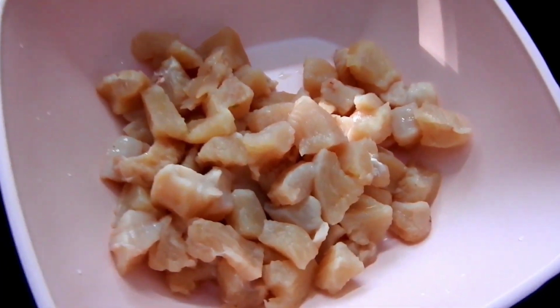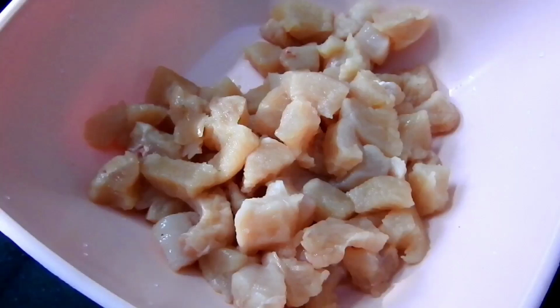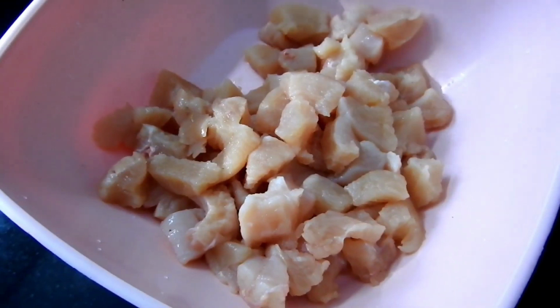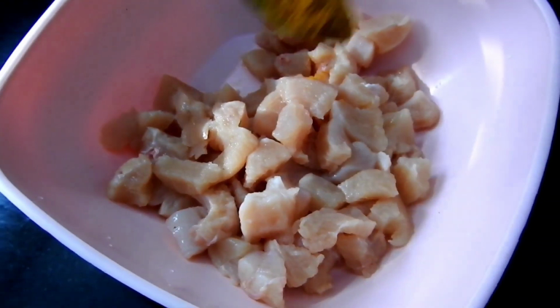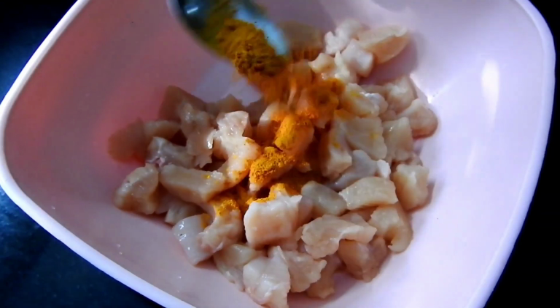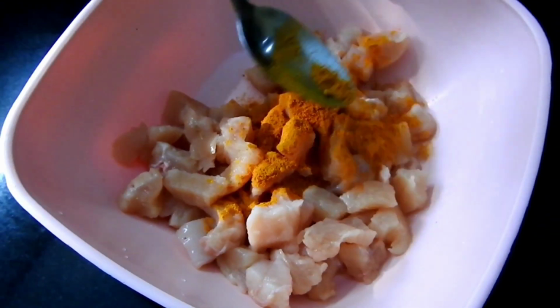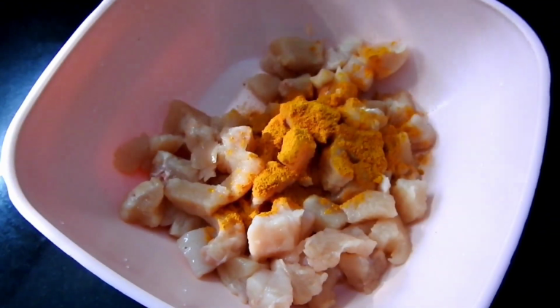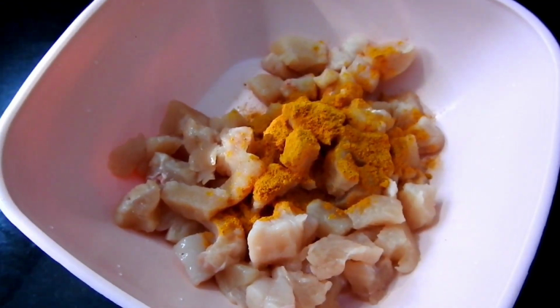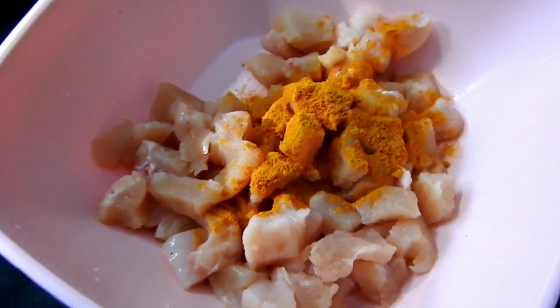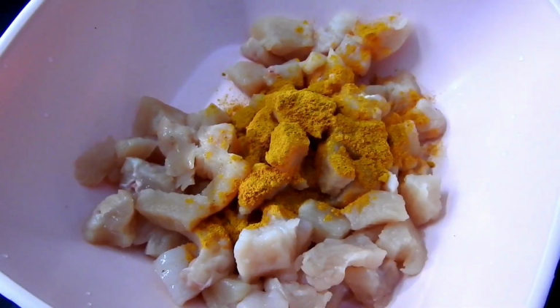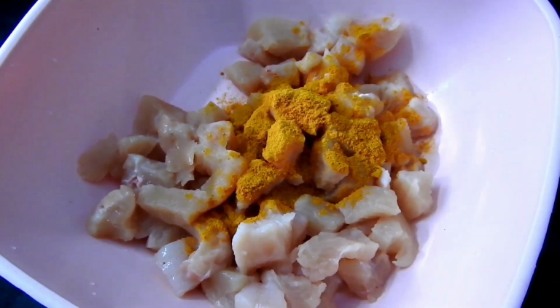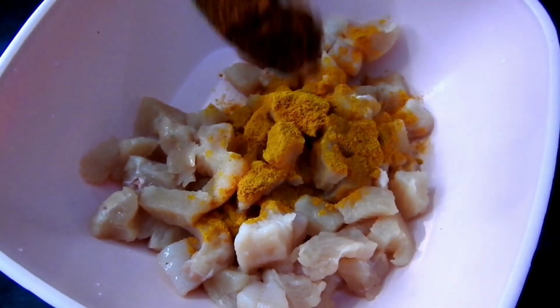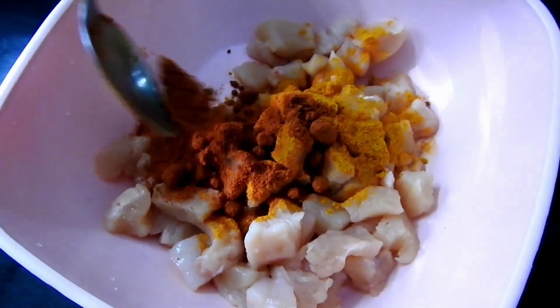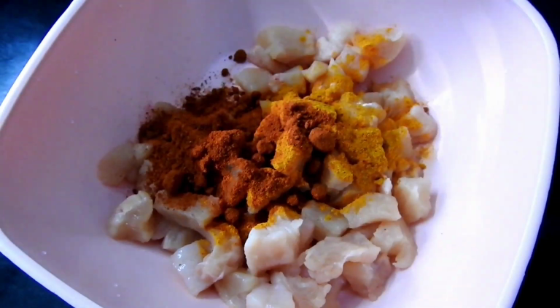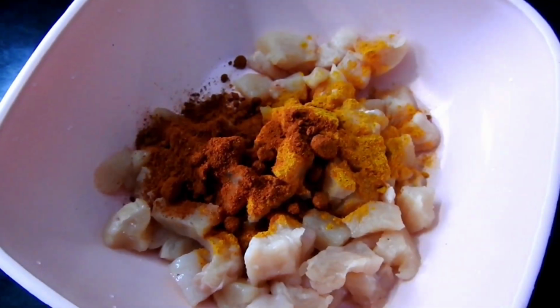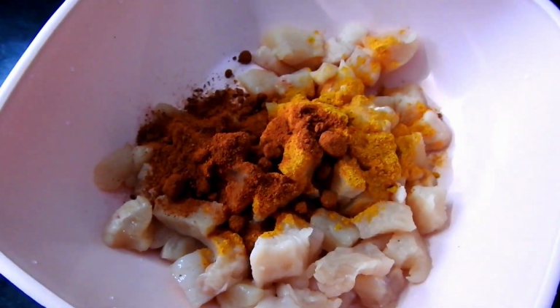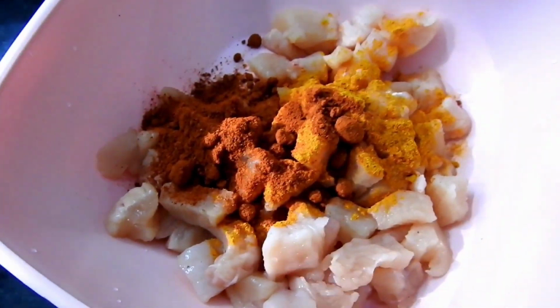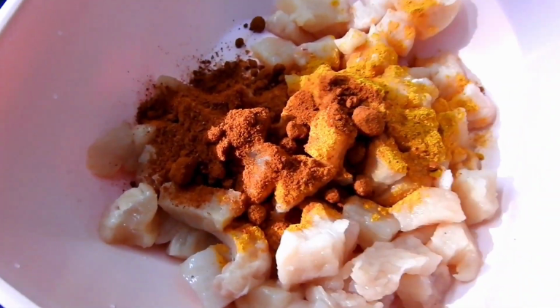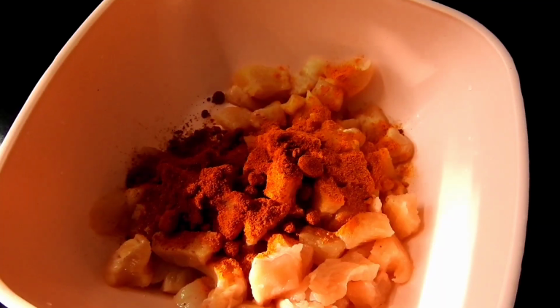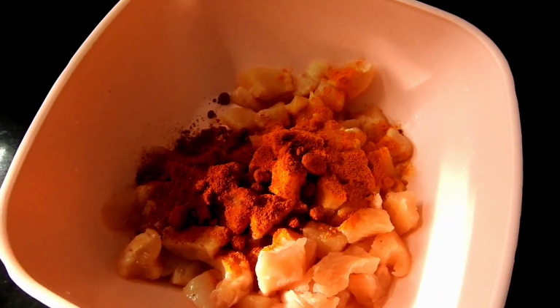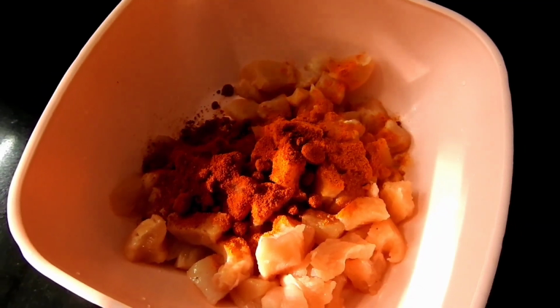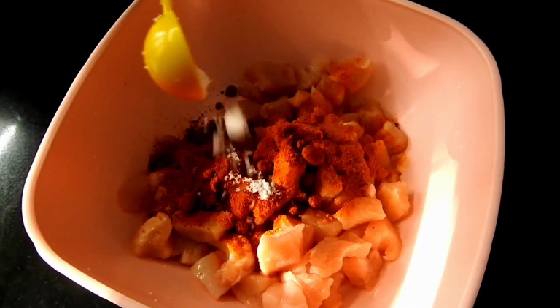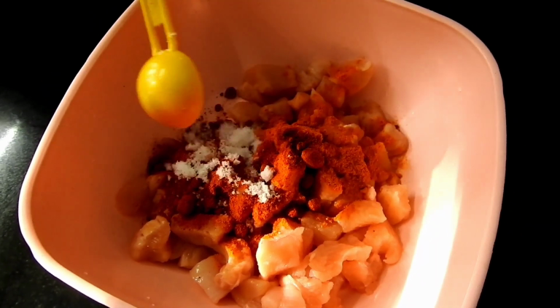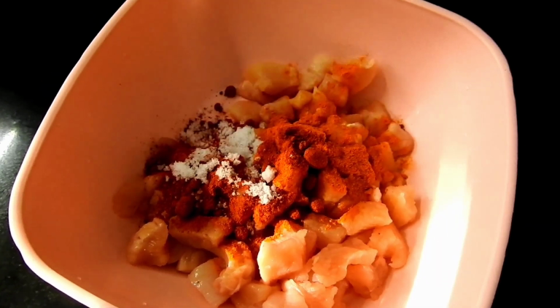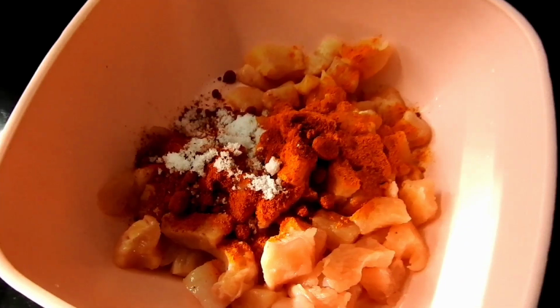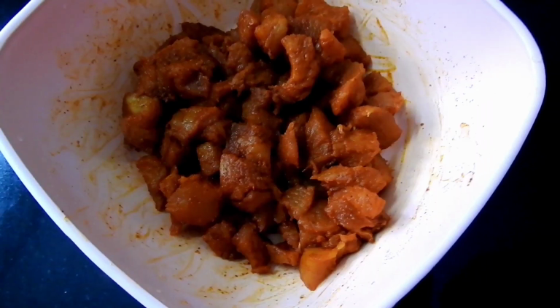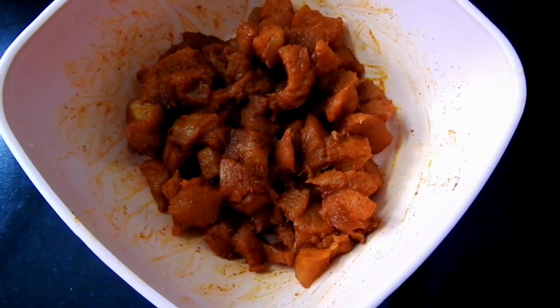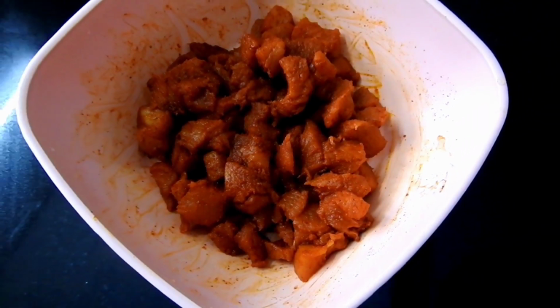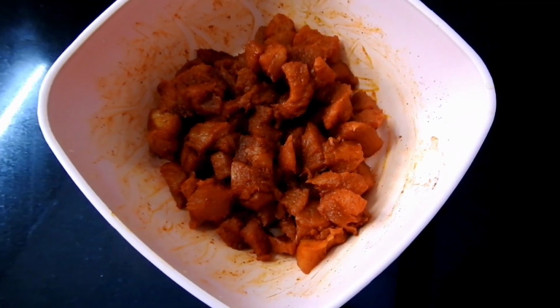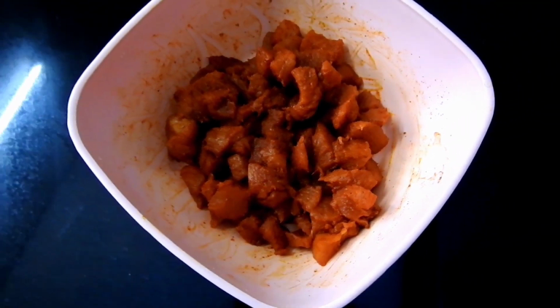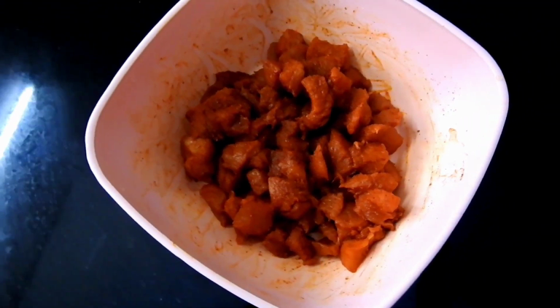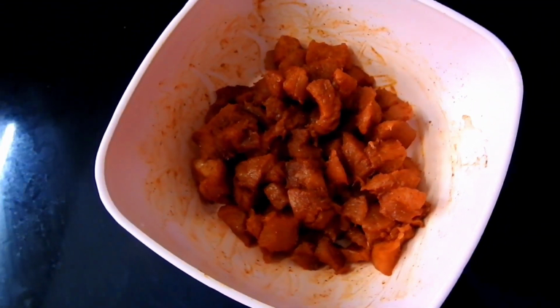I will make some chicken inside a small bowl and cook it. I will add my sauce and cook it on the grill. Make sure it is good for 15 minutes.